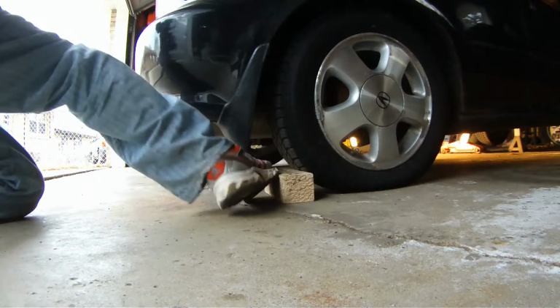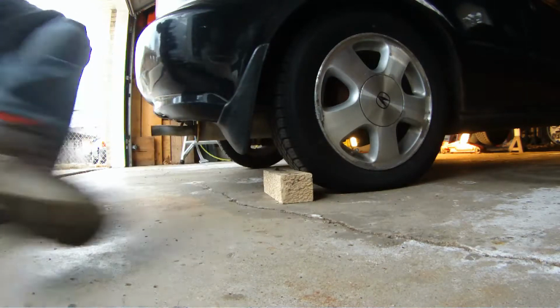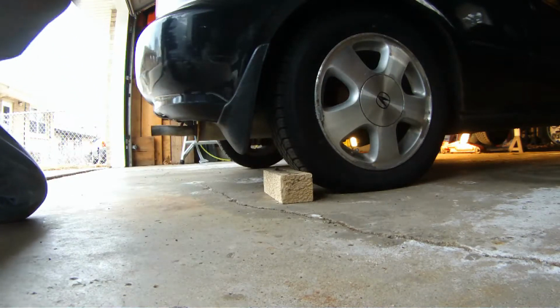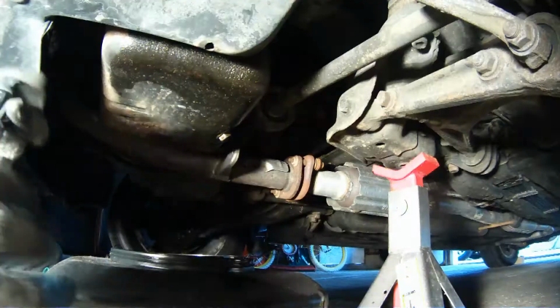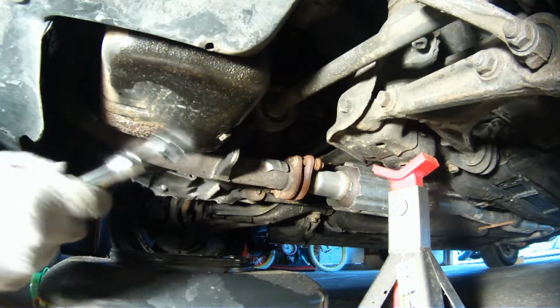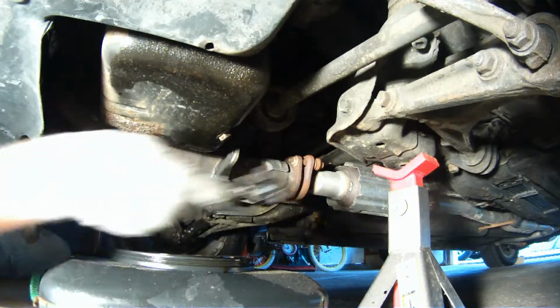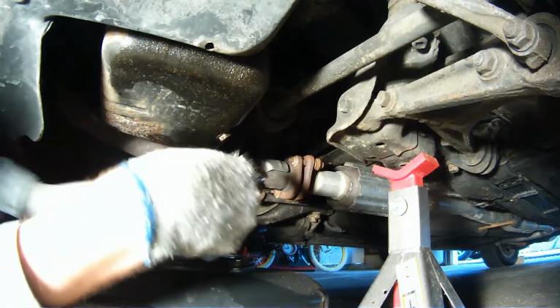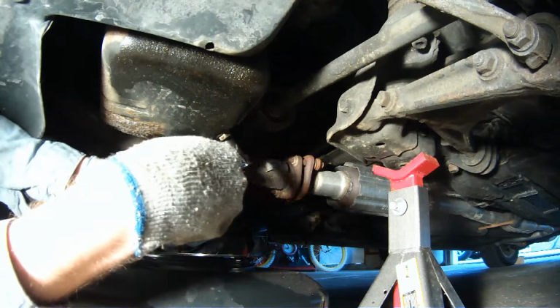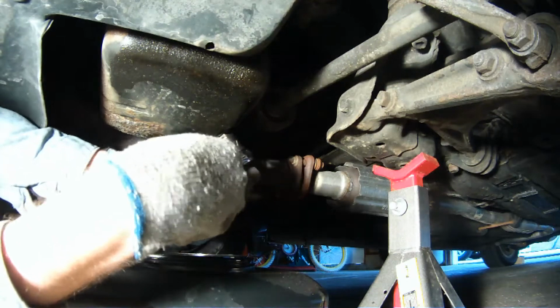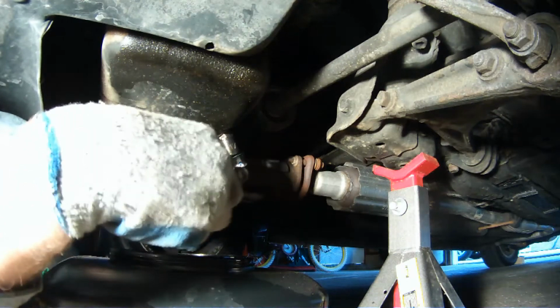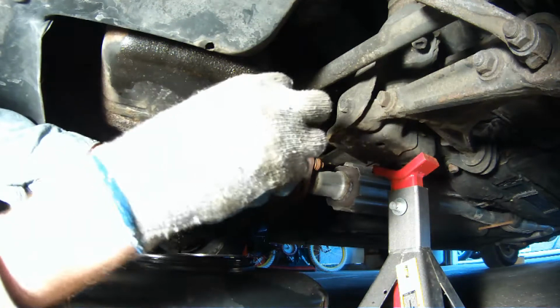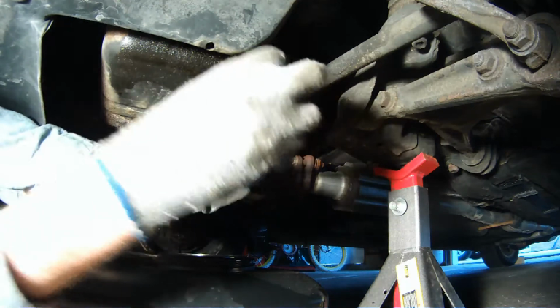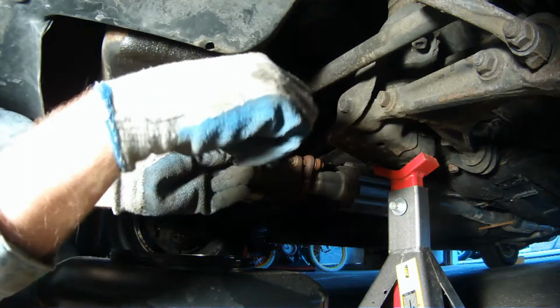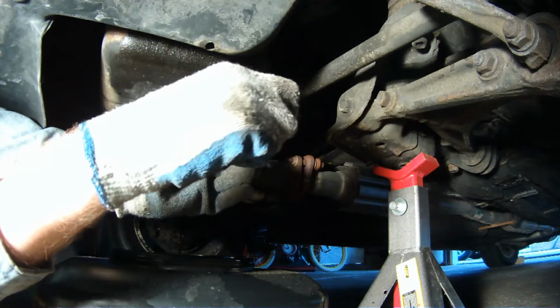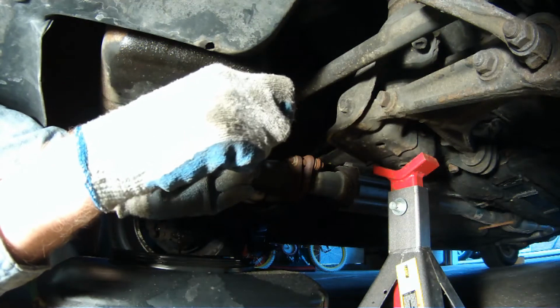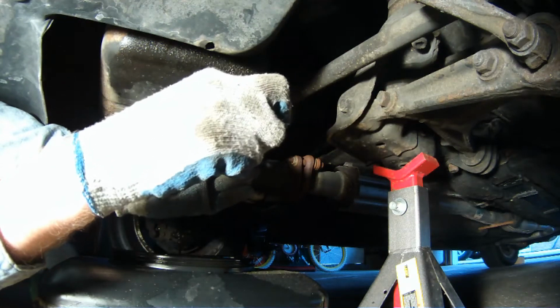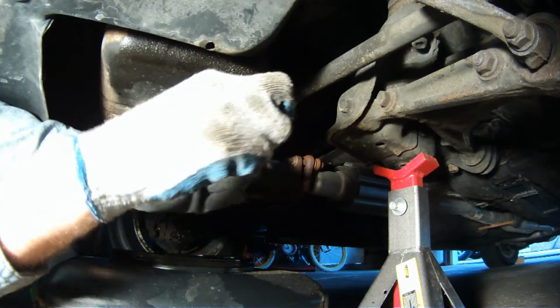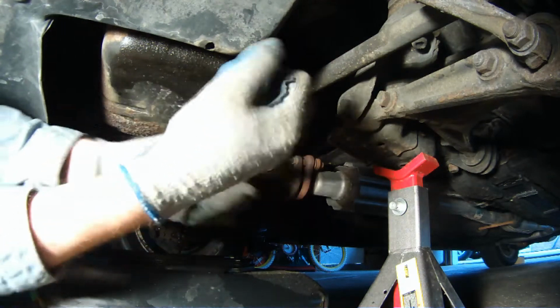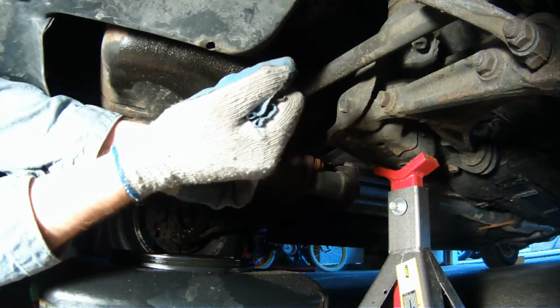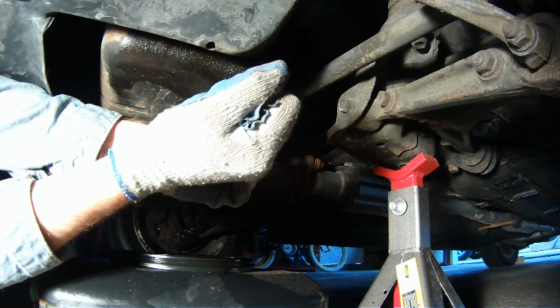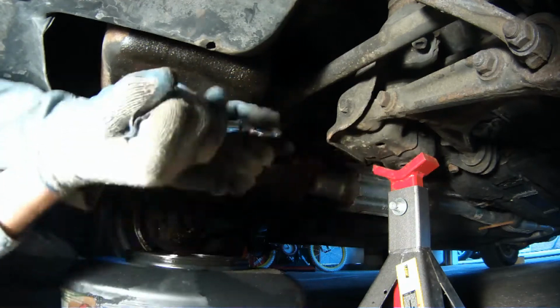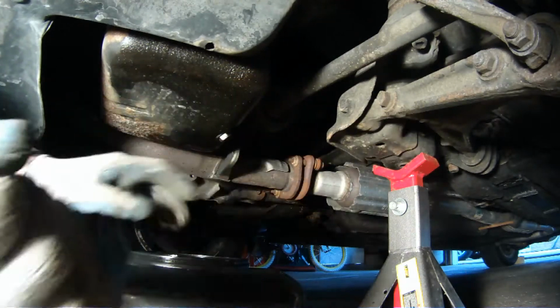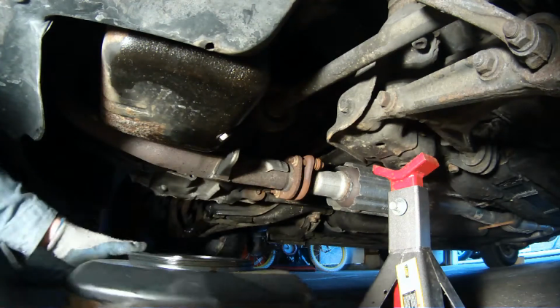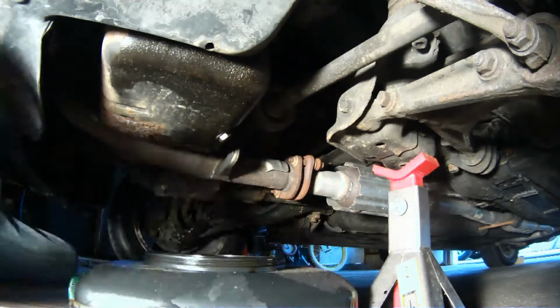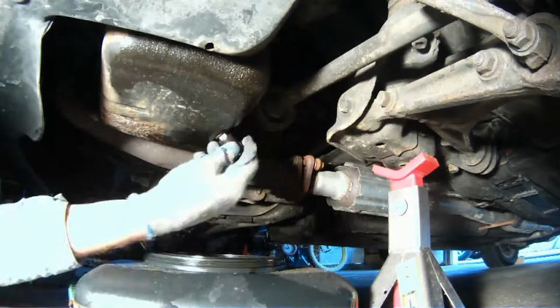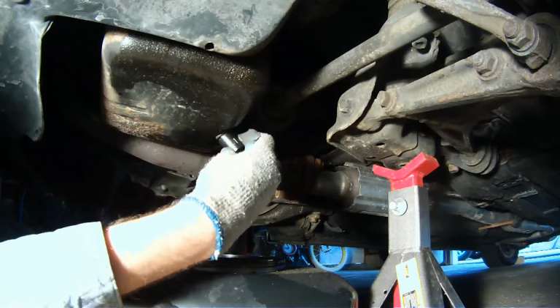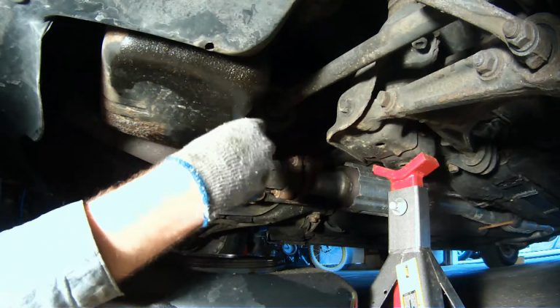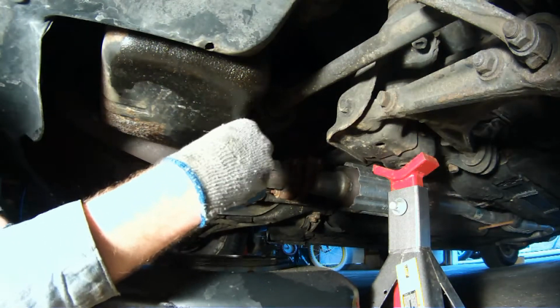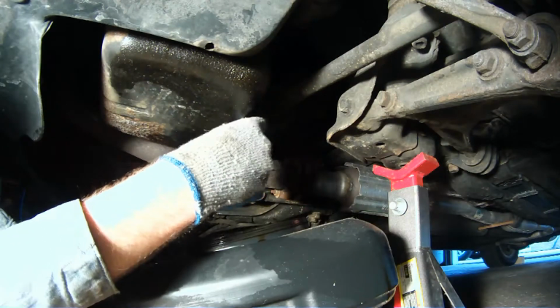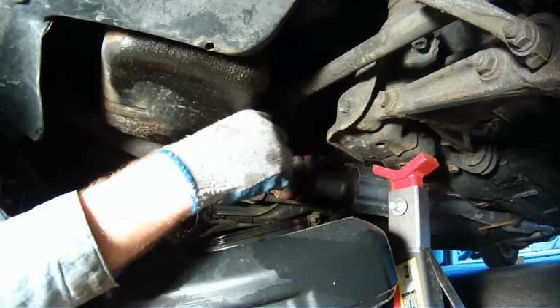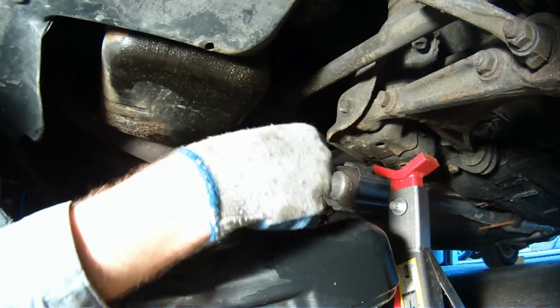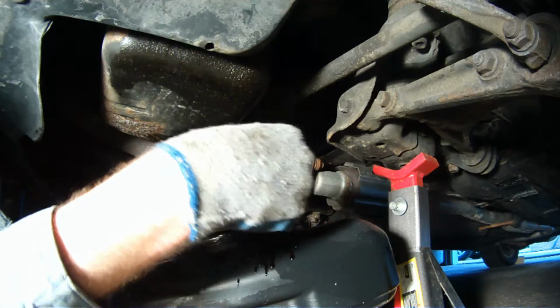Now that the car is nice and secure, we can position our oil pan underneath and break free the oil pan drain bolt. When the oil starts coming out, sometimes maybe you don't have your pan positioned correctly, so be ready to move it to catch the oil when it comes out.